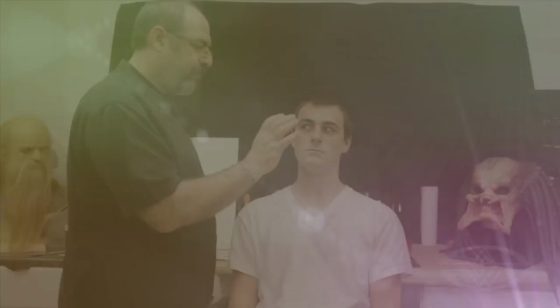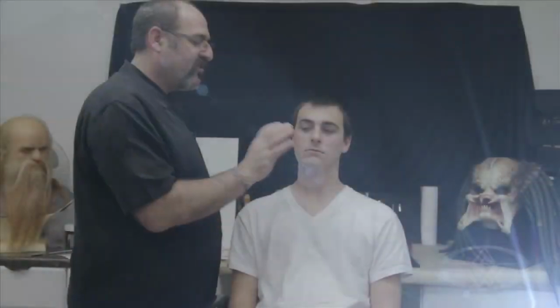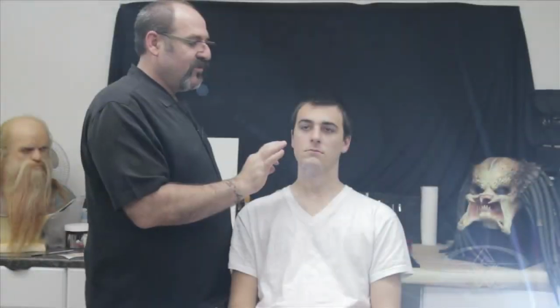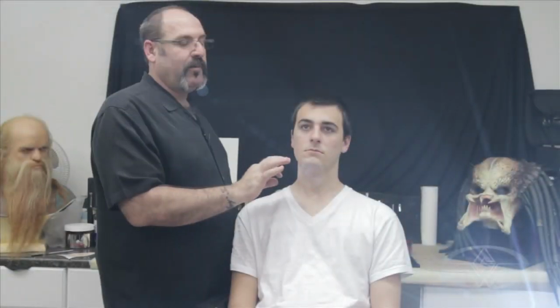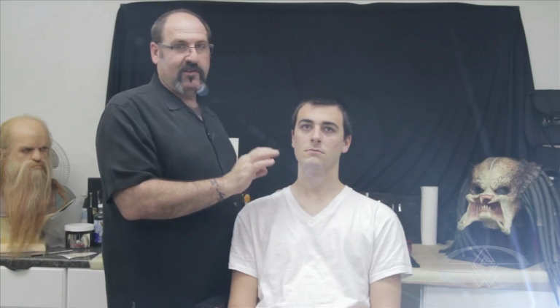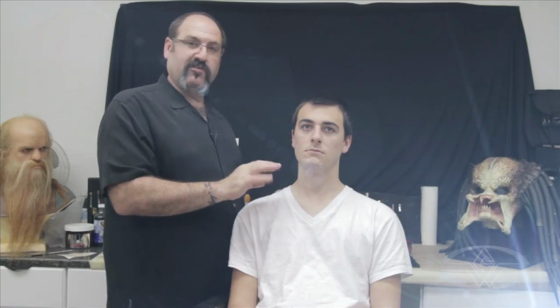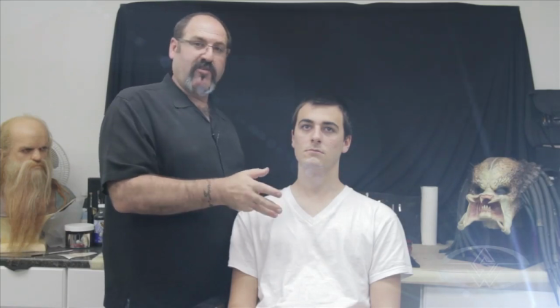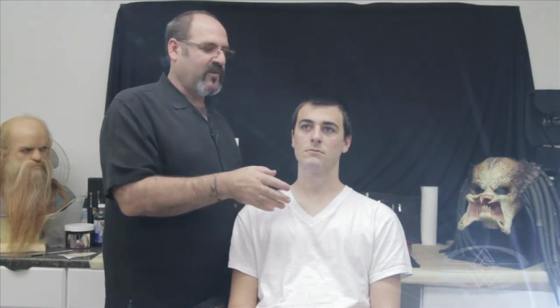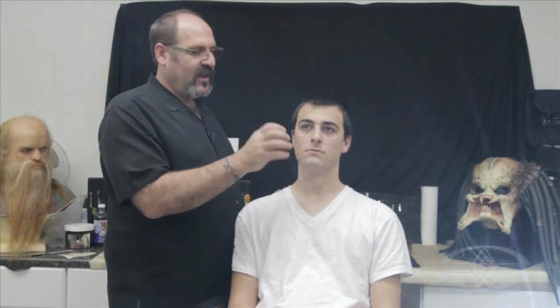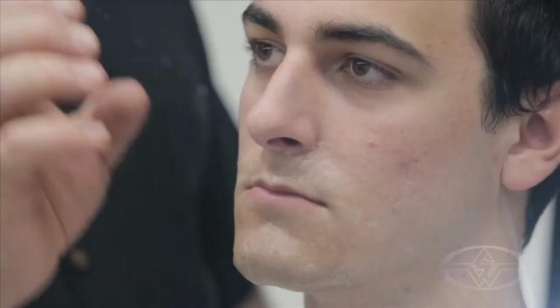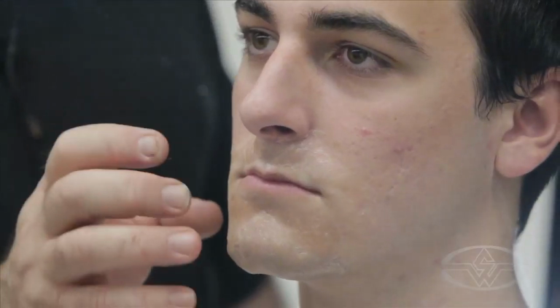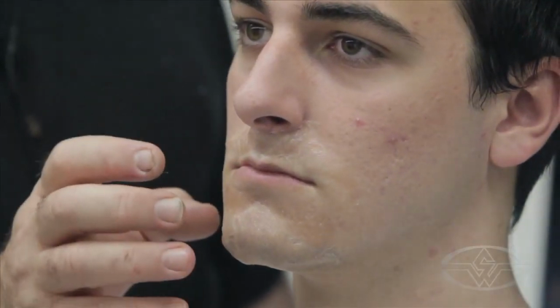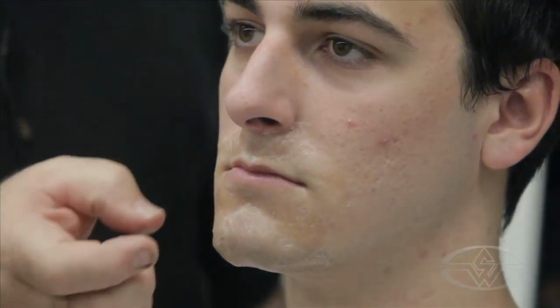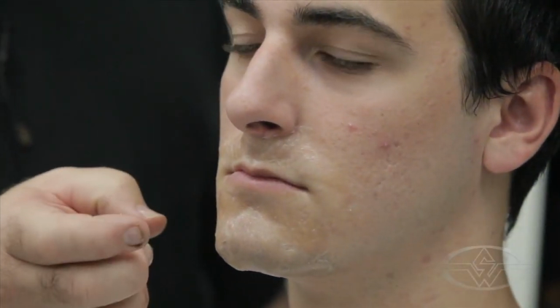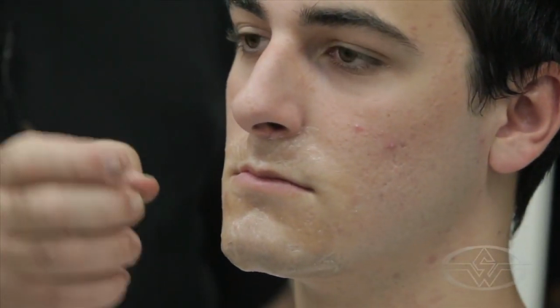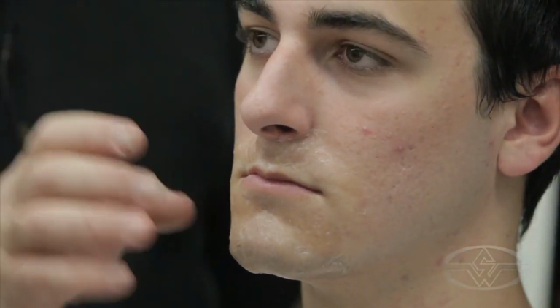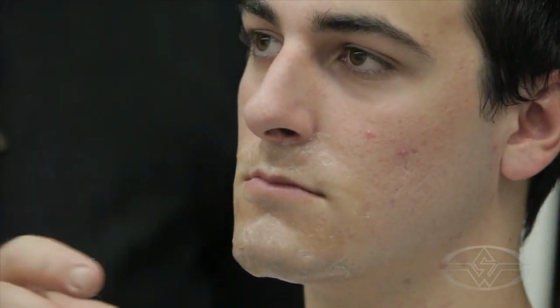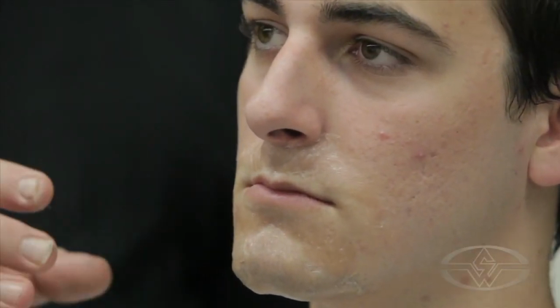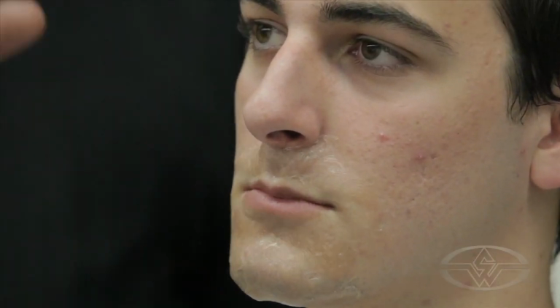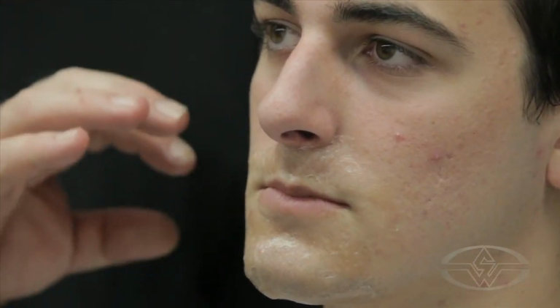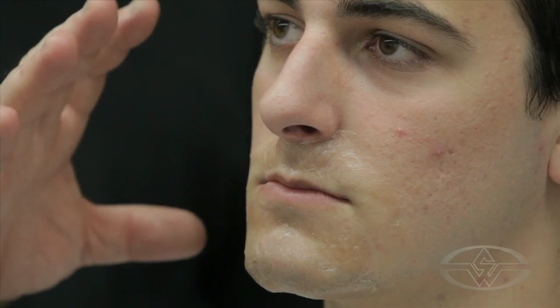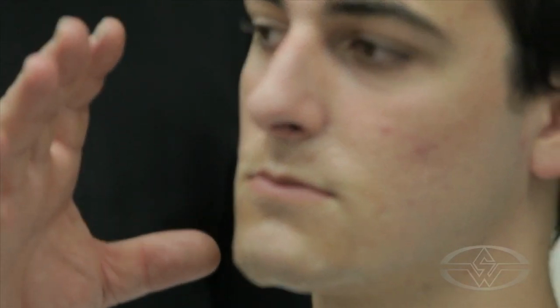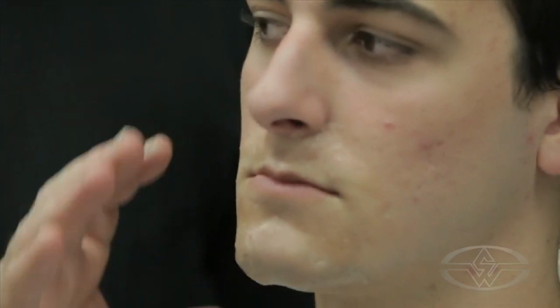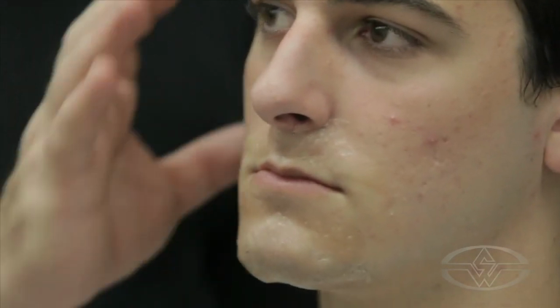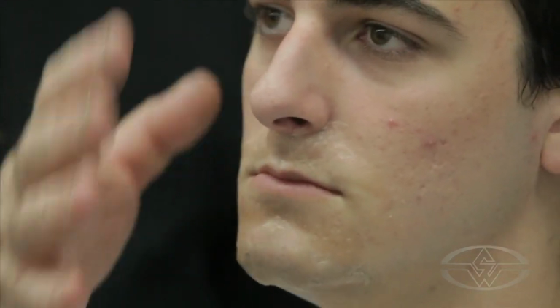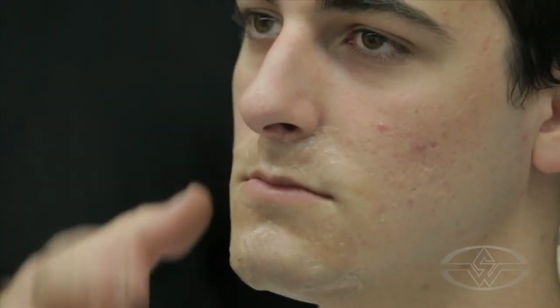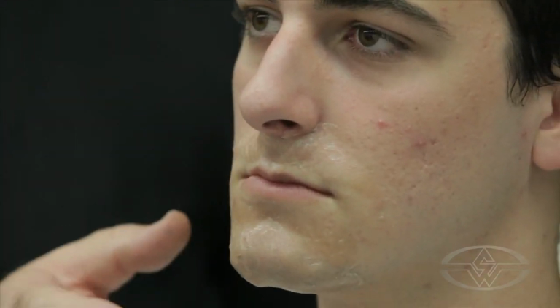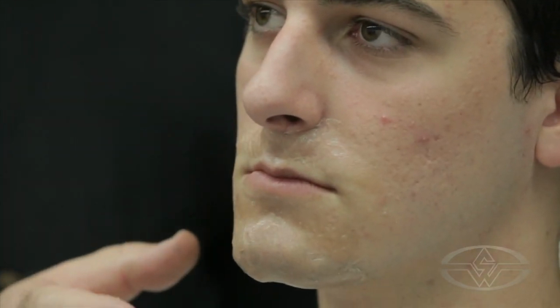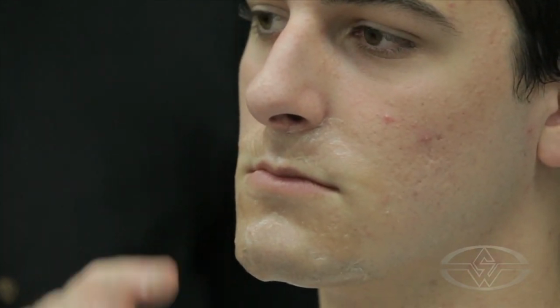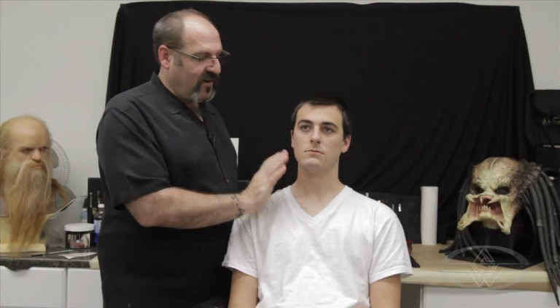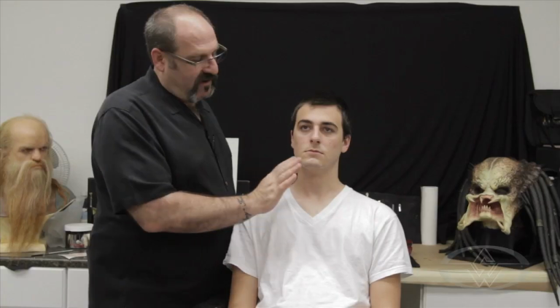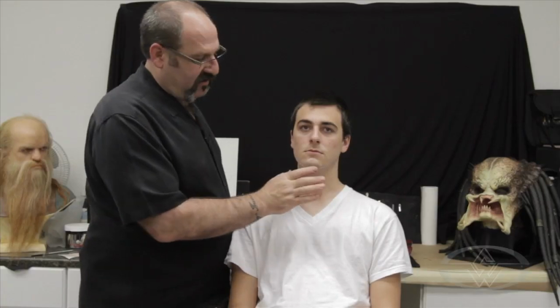This is the reason why we like to use these 3D transfers, because they are really, really subtle, but they can change the look and the texture of the skin very, very easily.